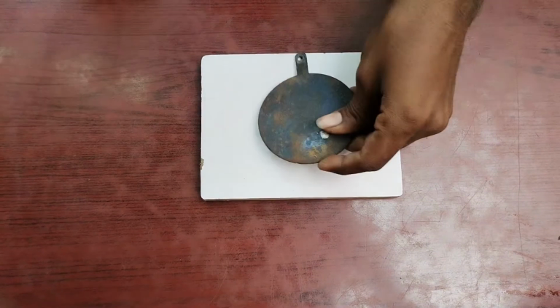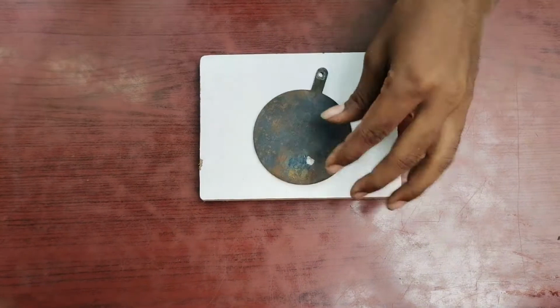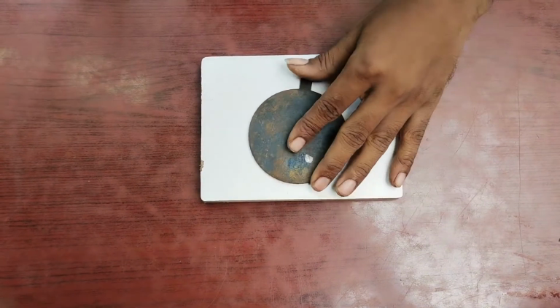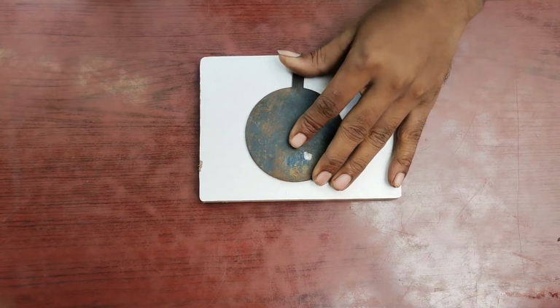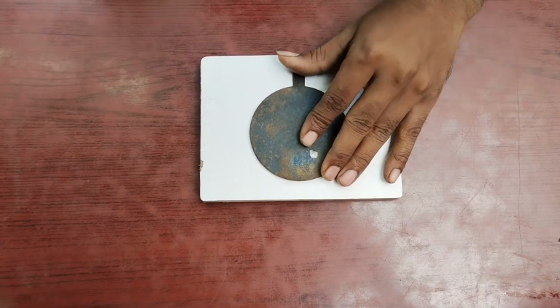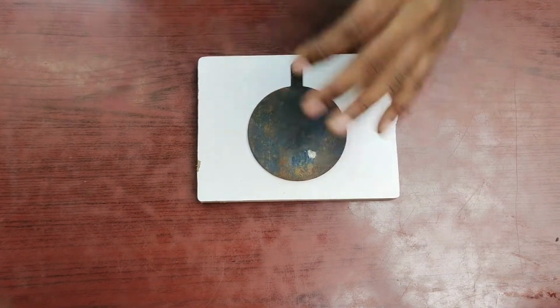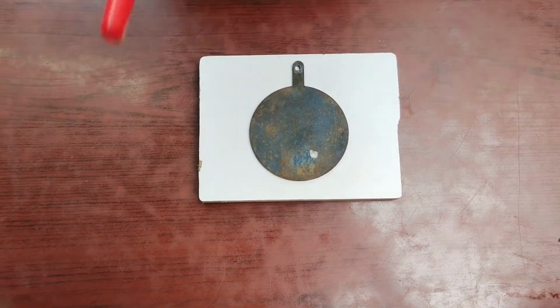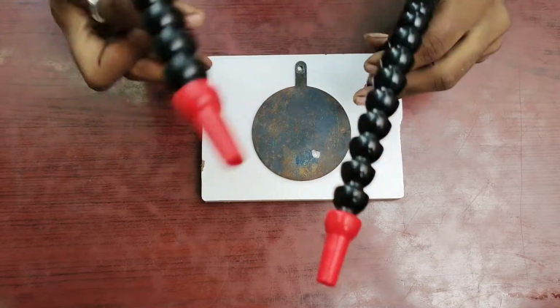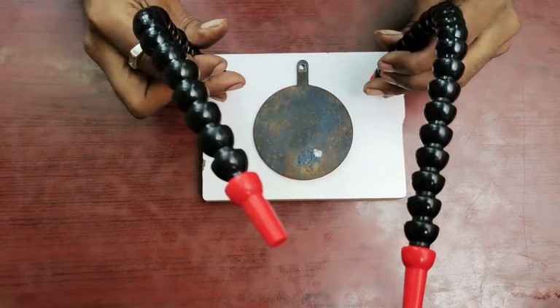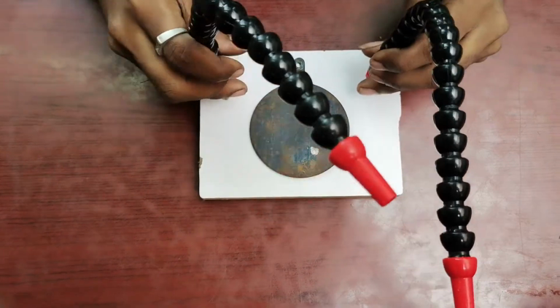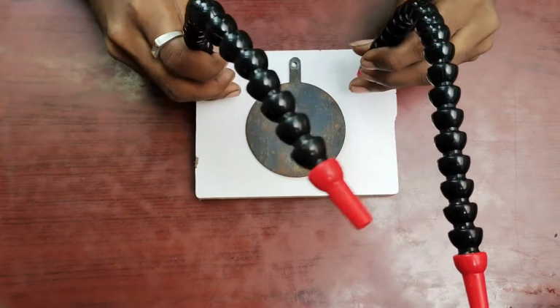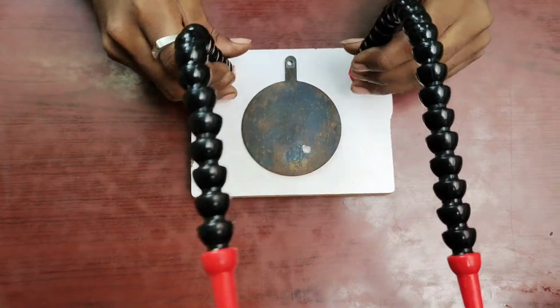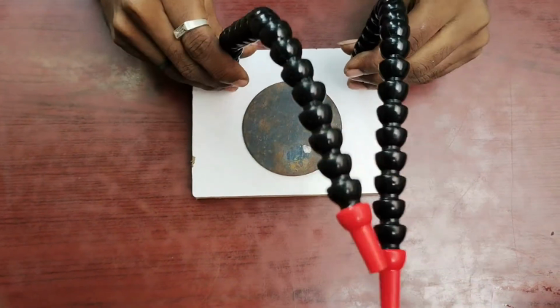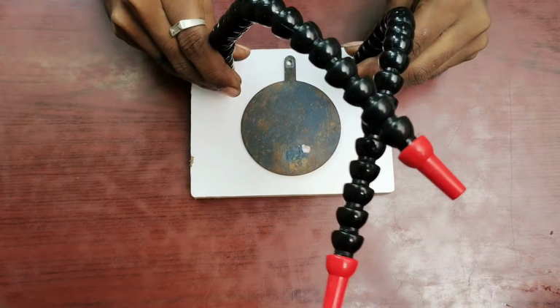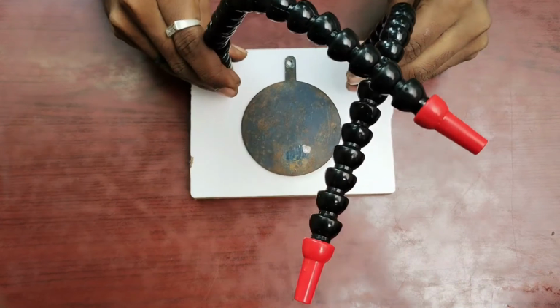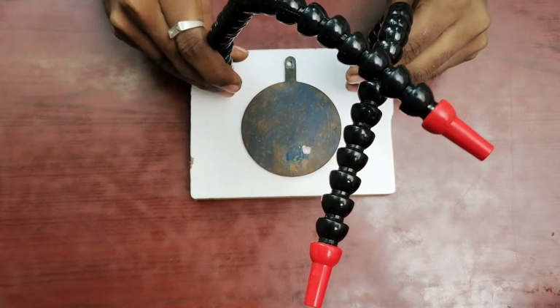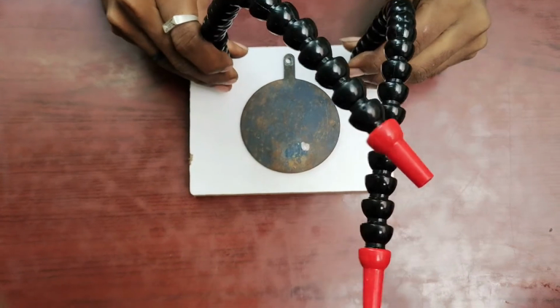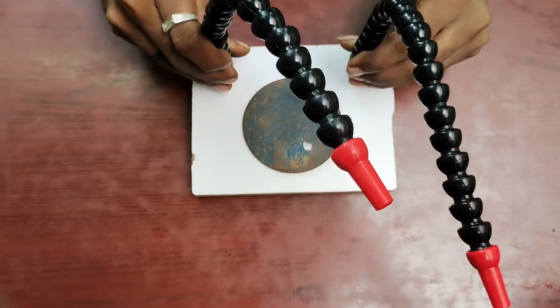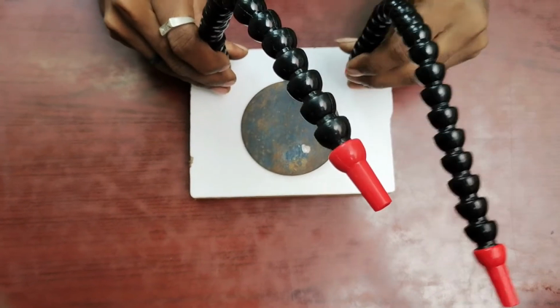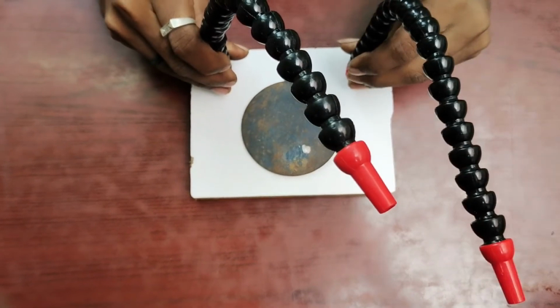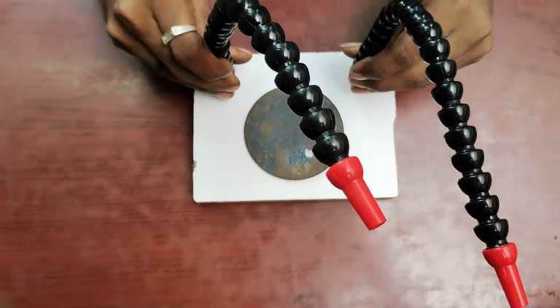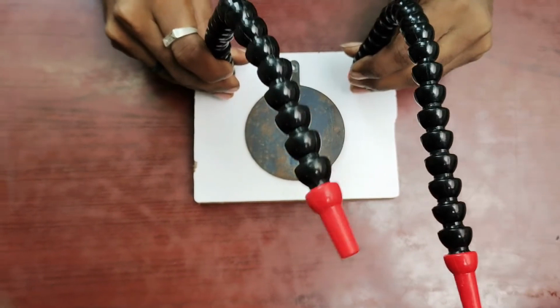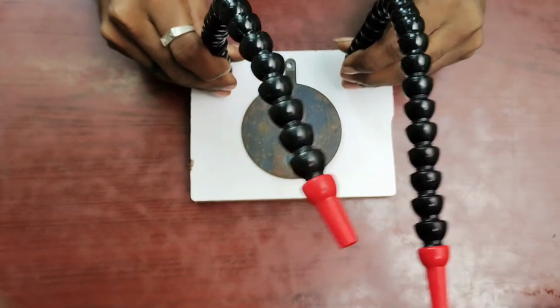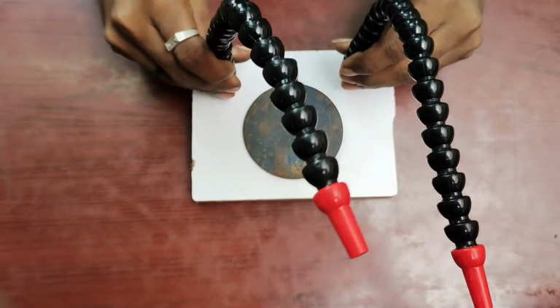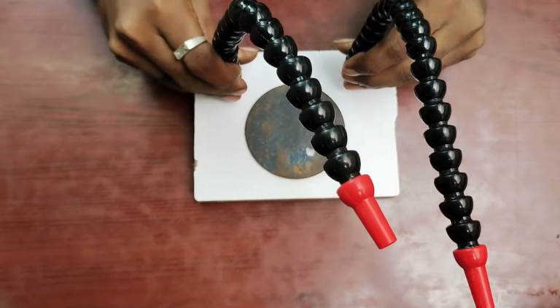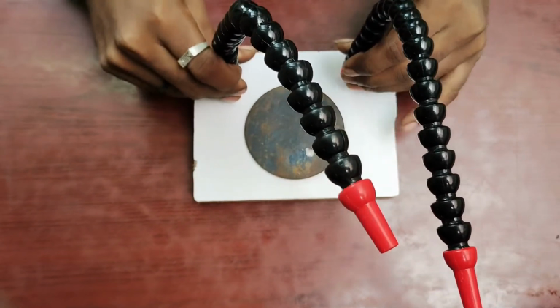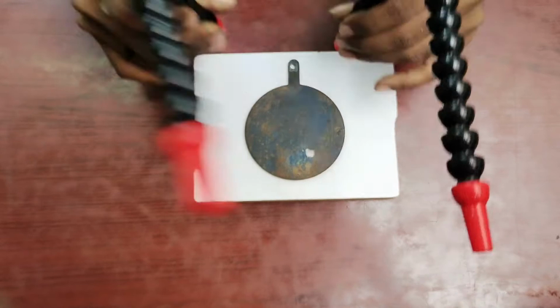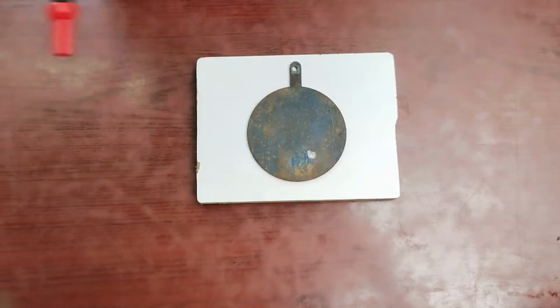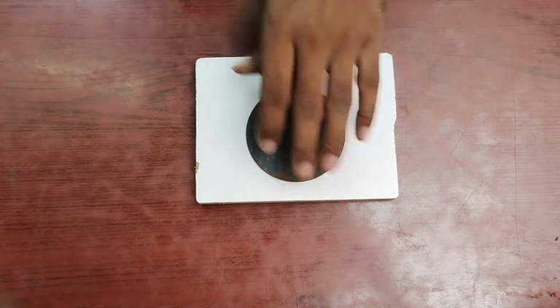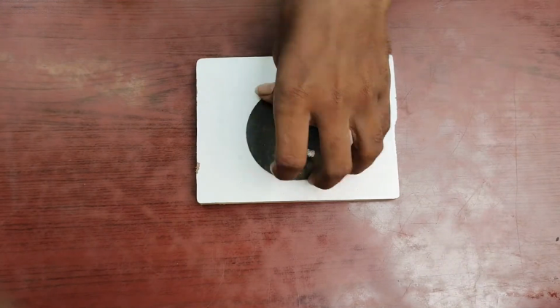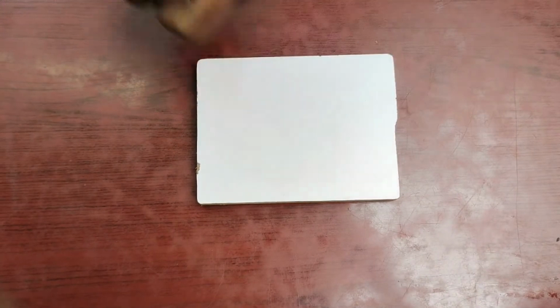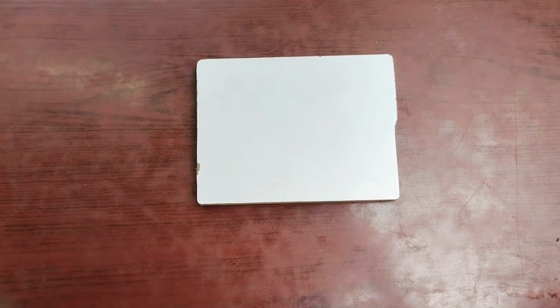Let's see how we can place it and arrange it. Let's see how we can hold the components. Finally, we can mark it.